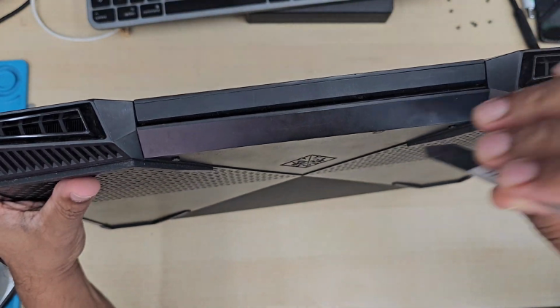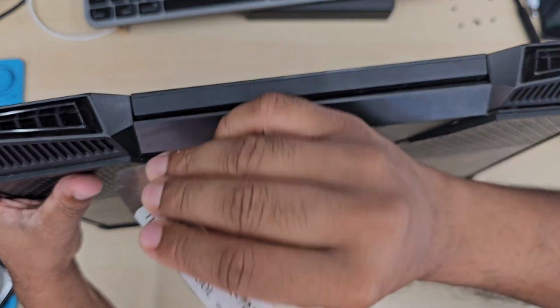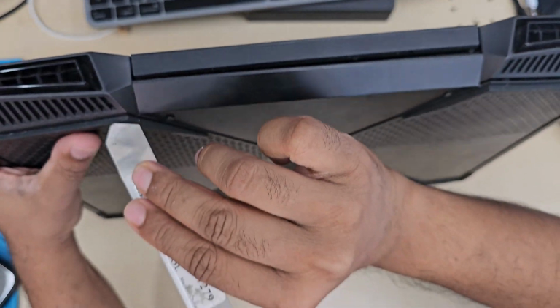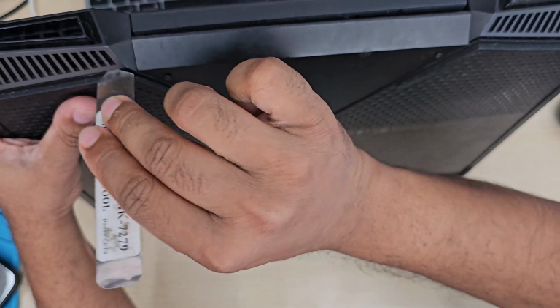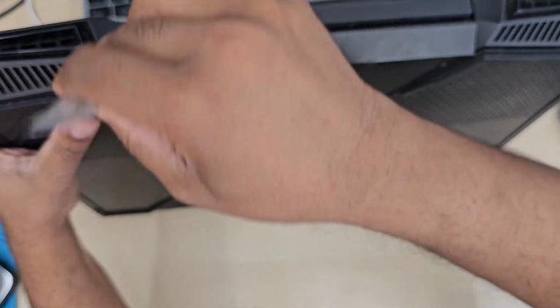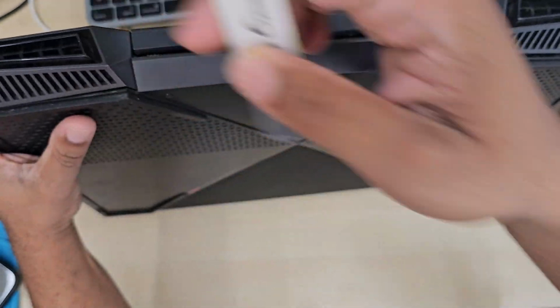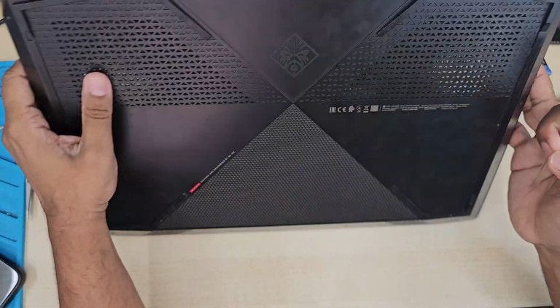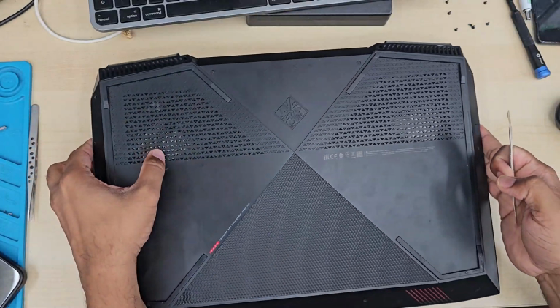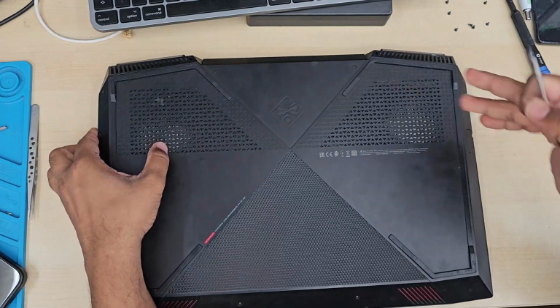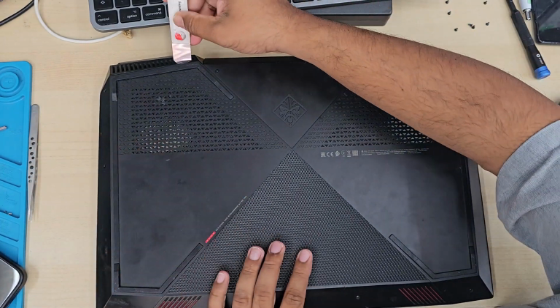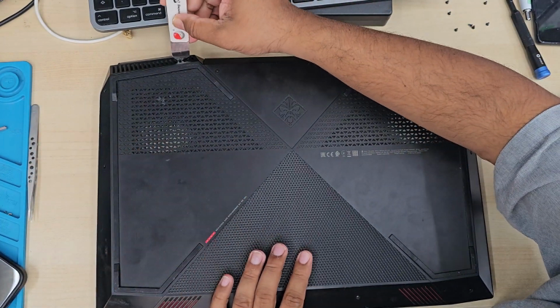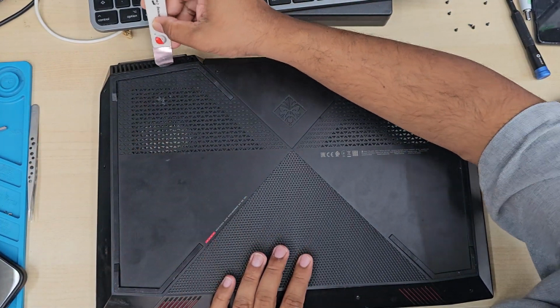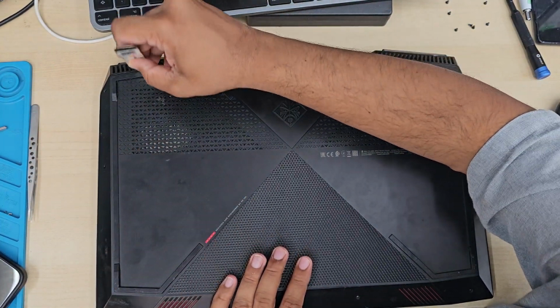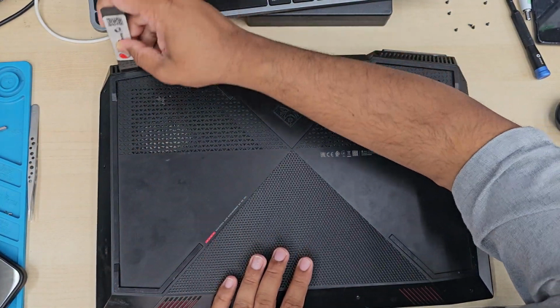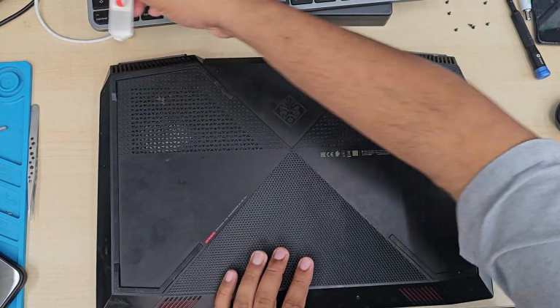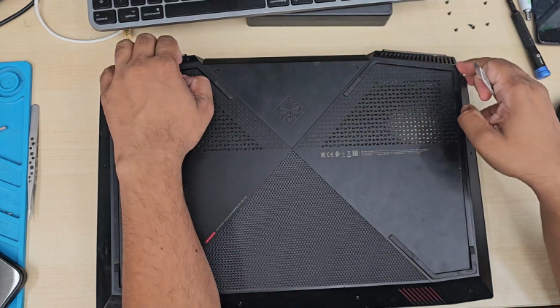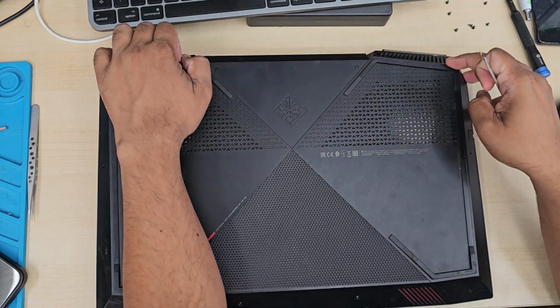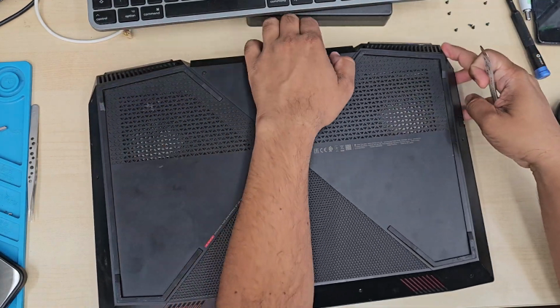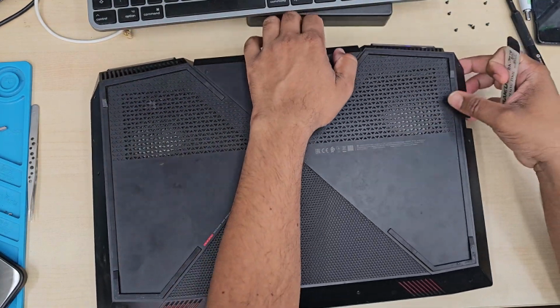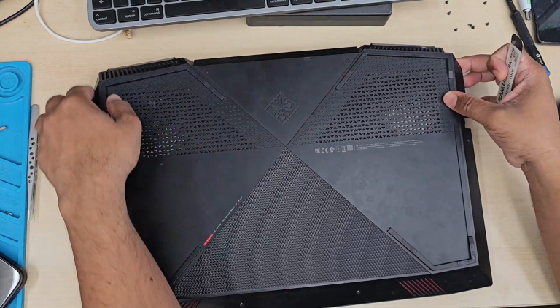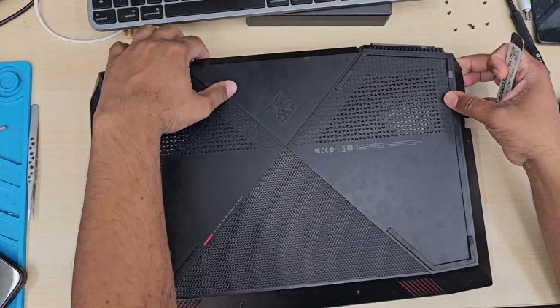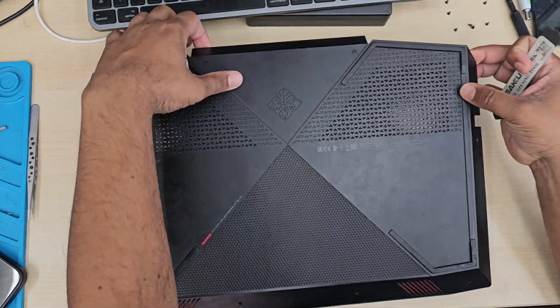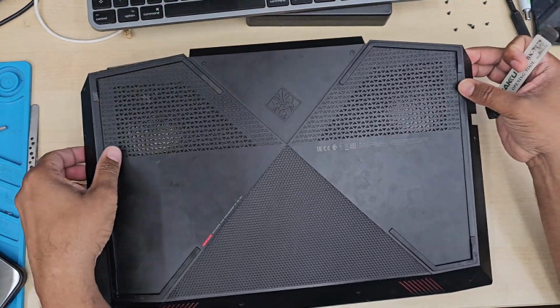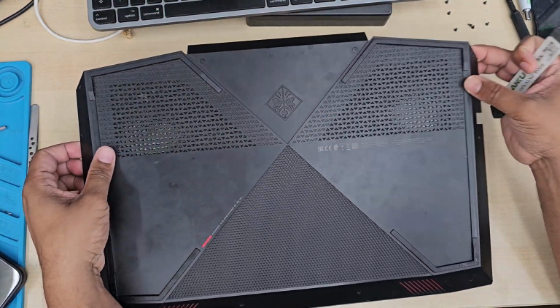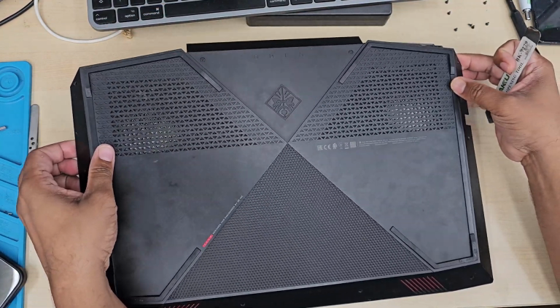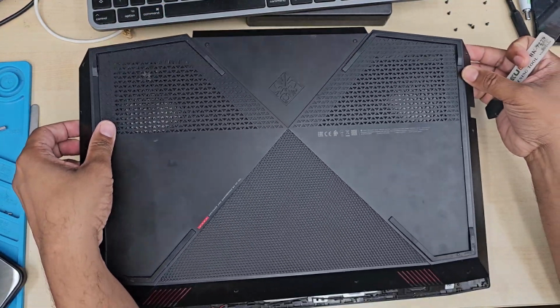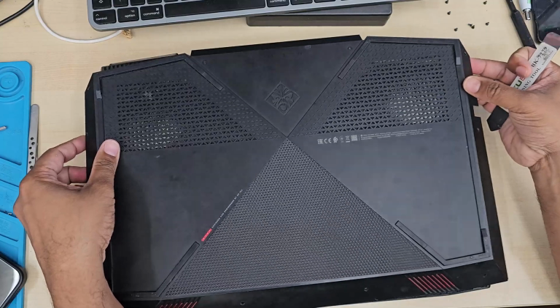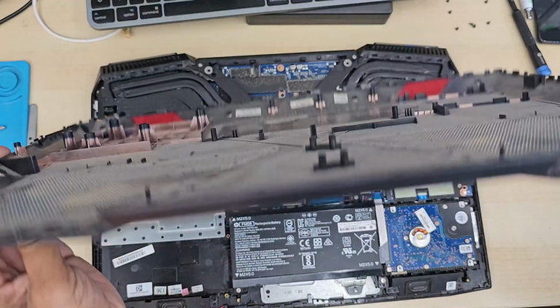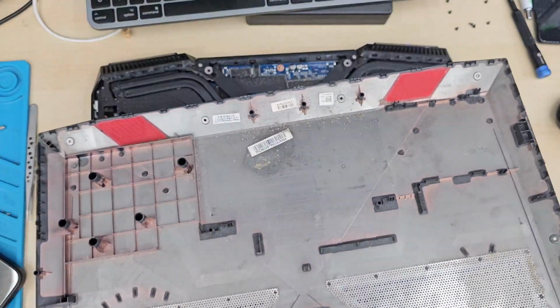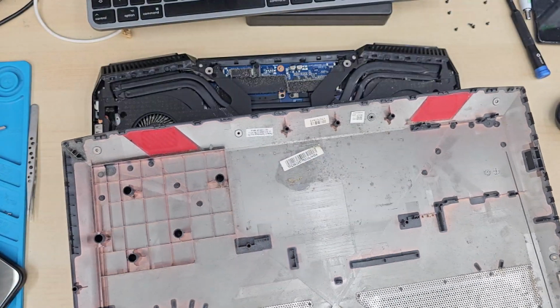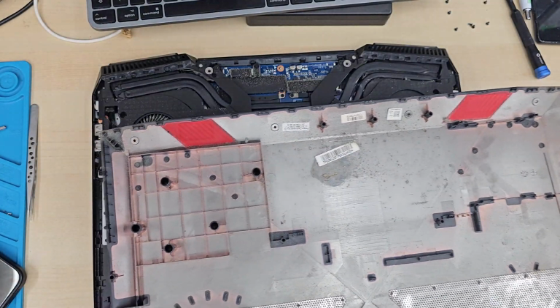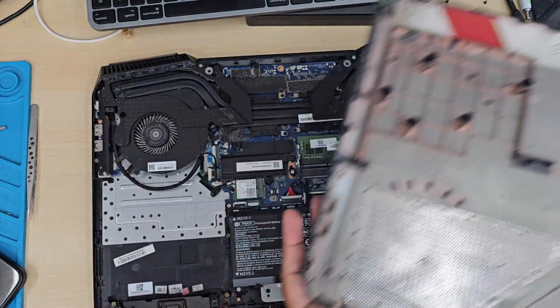It should come out easily, as you can see. When you use any sort of metal tool, be careful — don't put too much extra pressure as that might damage the plastic. Once the back cover is off, we're going to disconnect the old battery first.